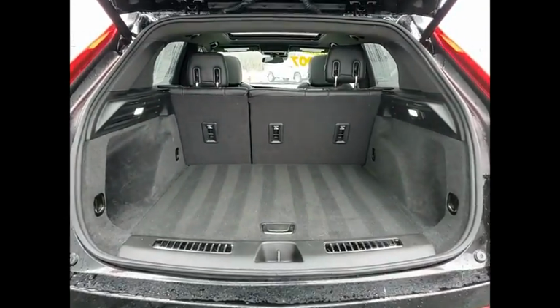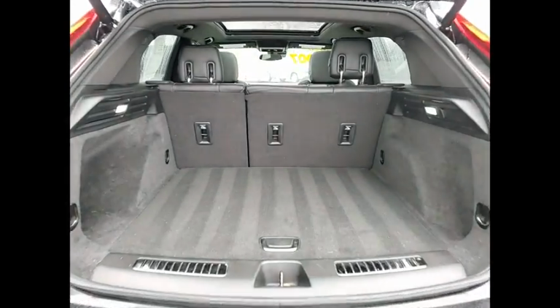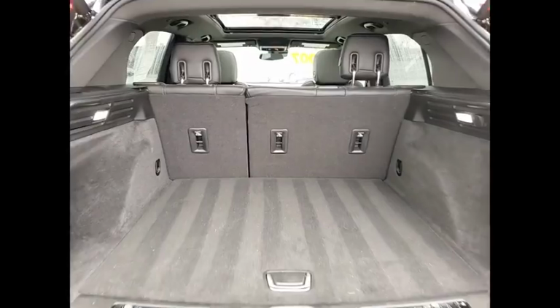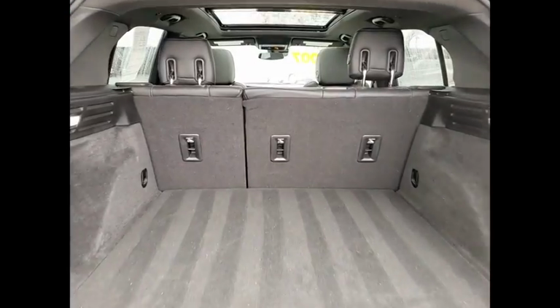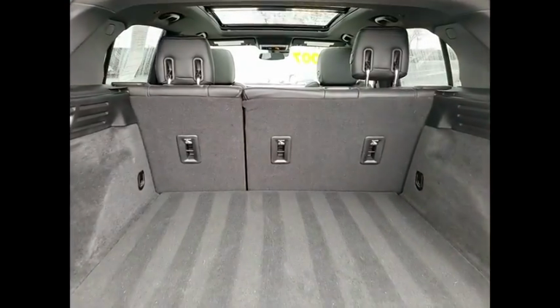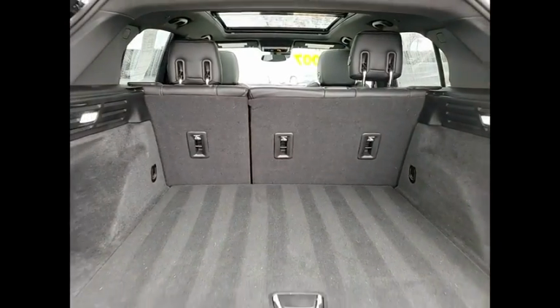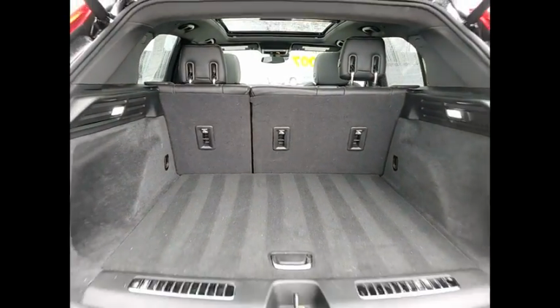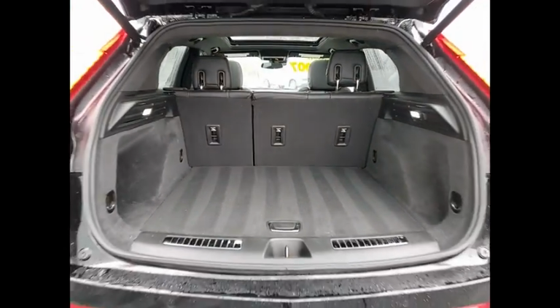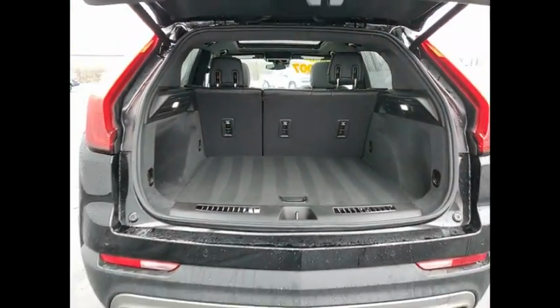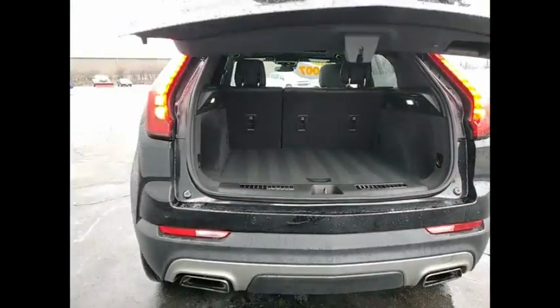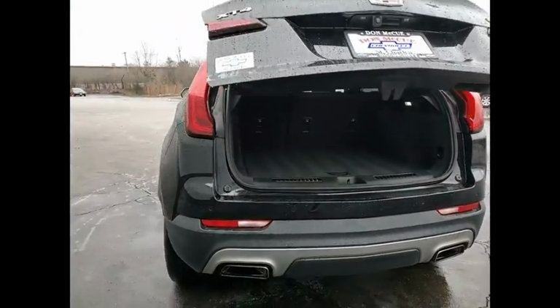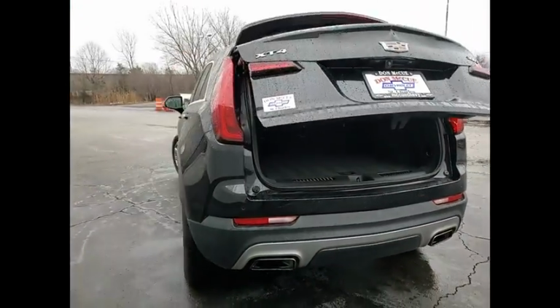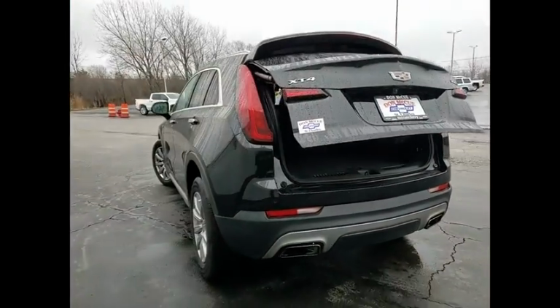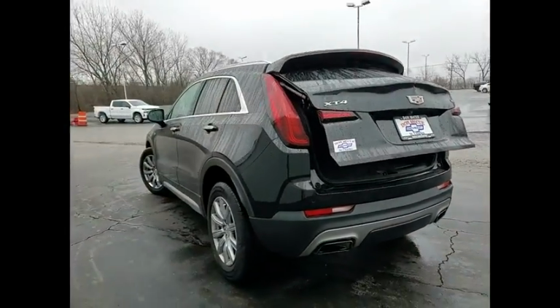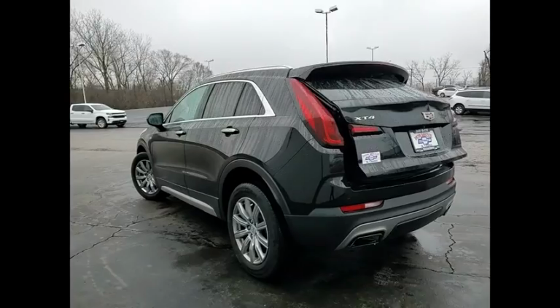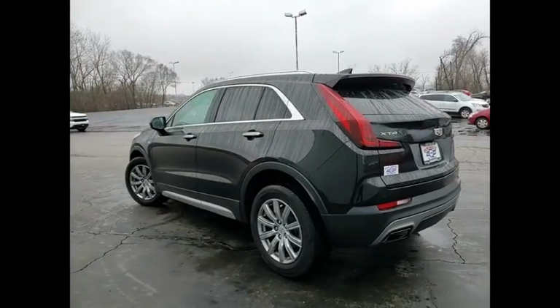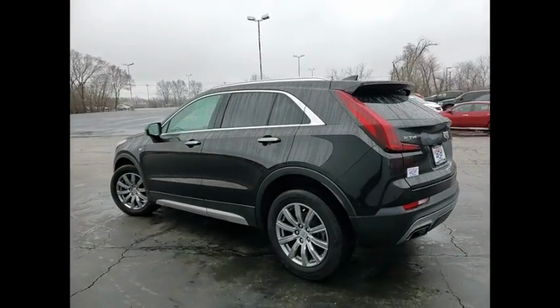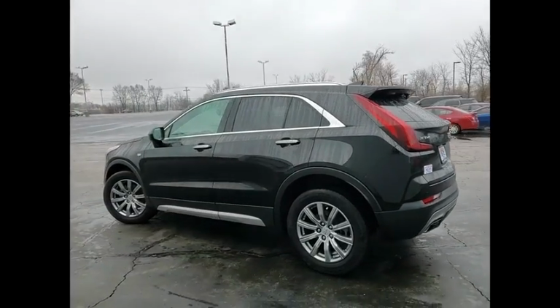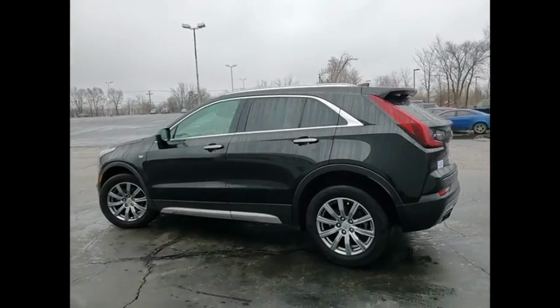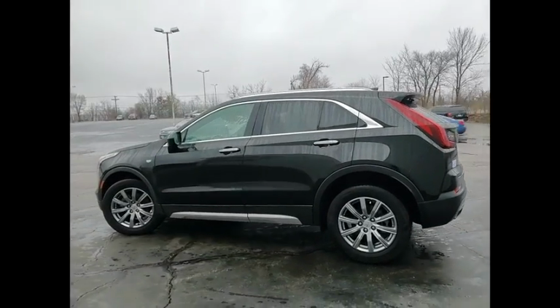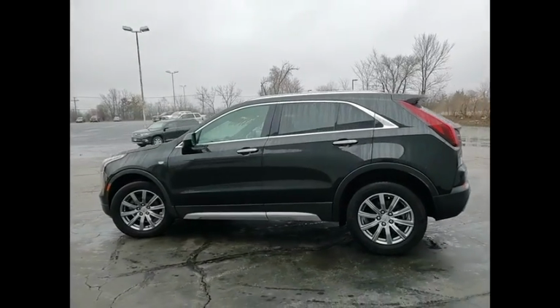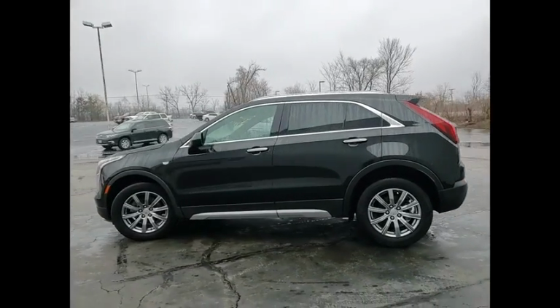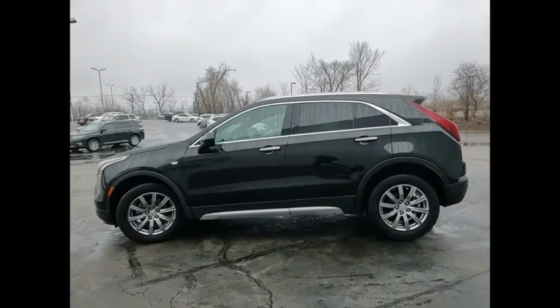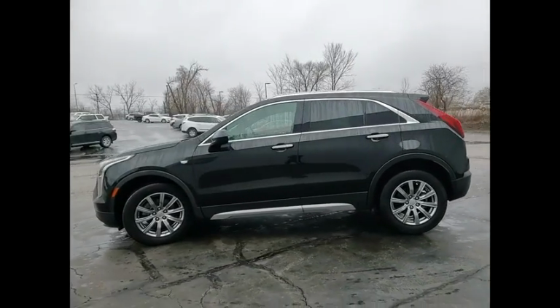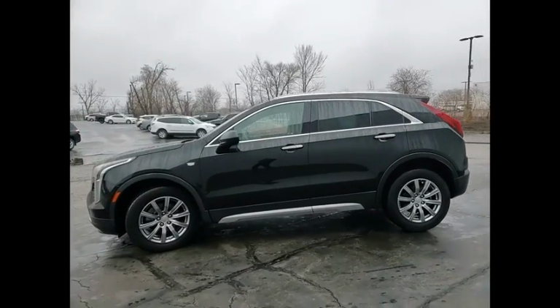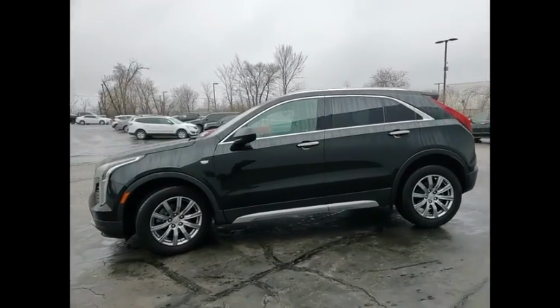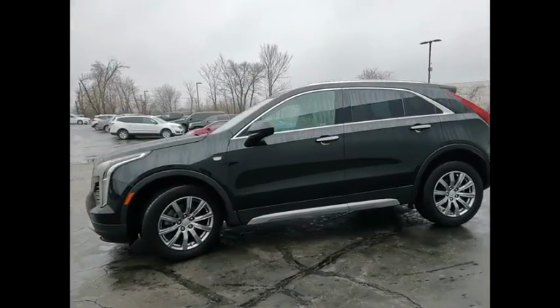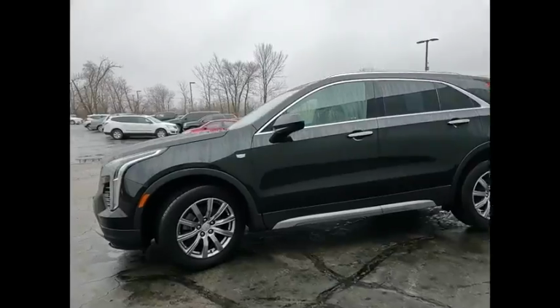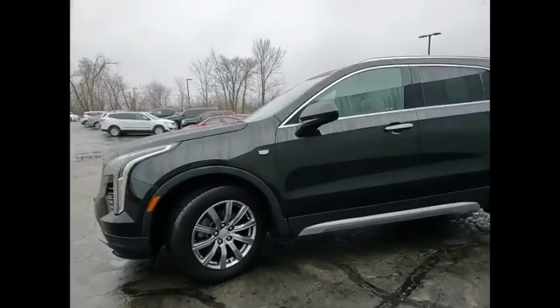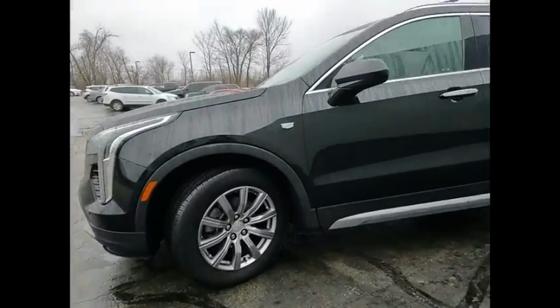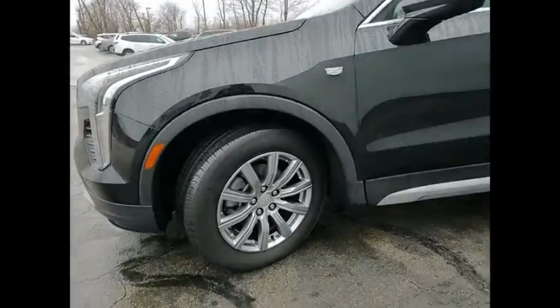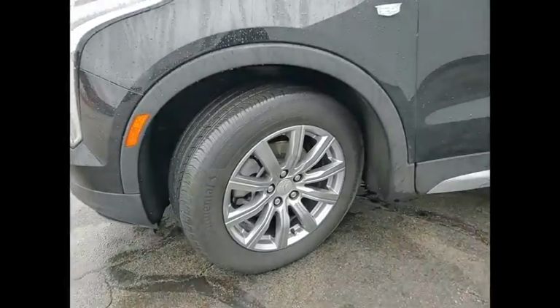Electronic stability control, alloy wheels, power liftgate, brake assist, traction control, remote keyless entry, speed control, four-wheel disc brakes, front license plate bracket, rain sensing wipers.